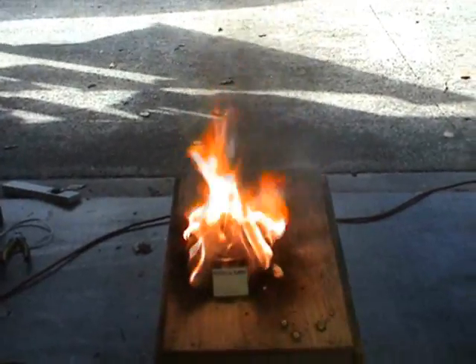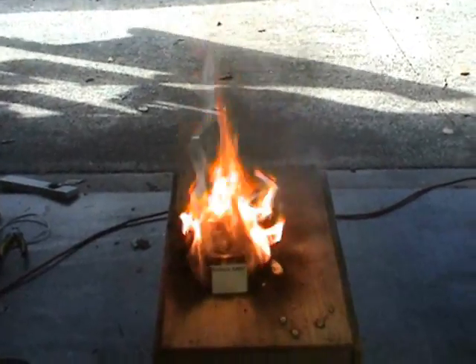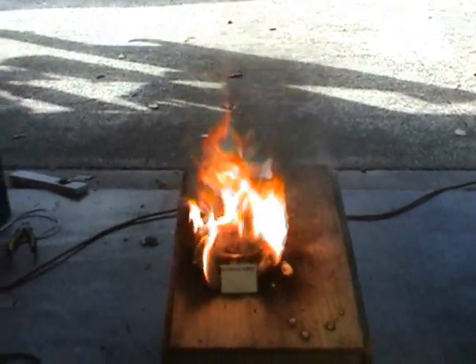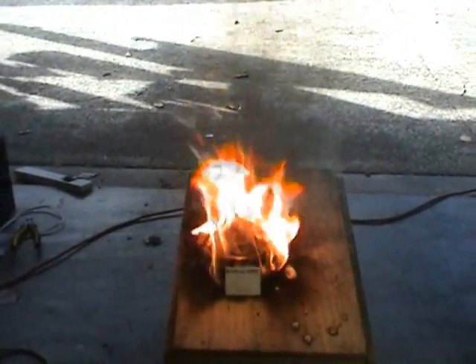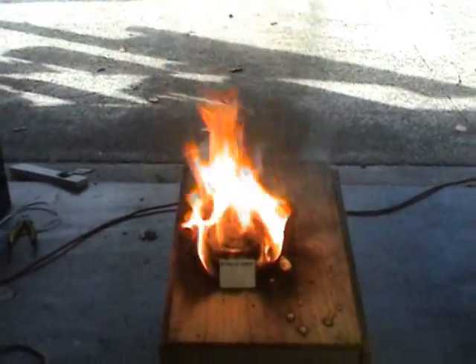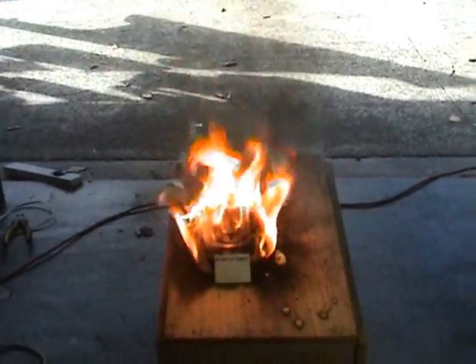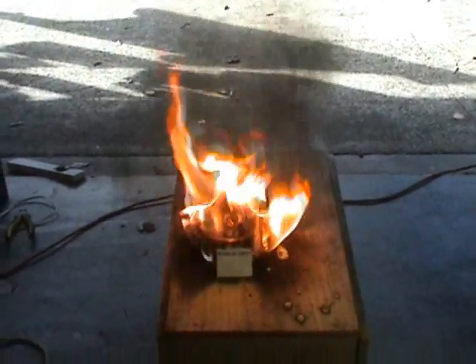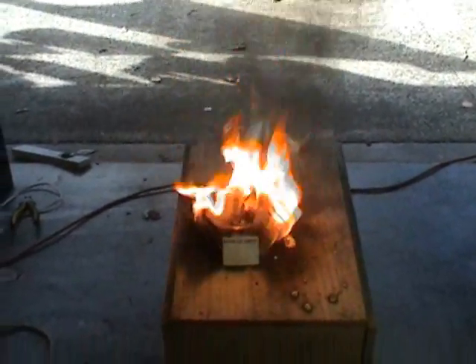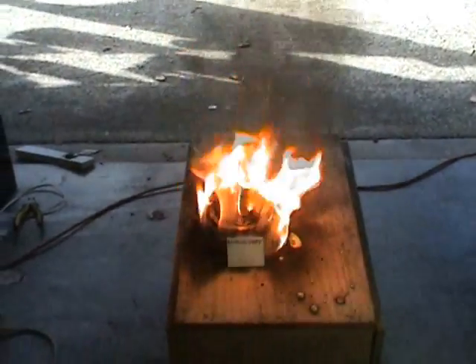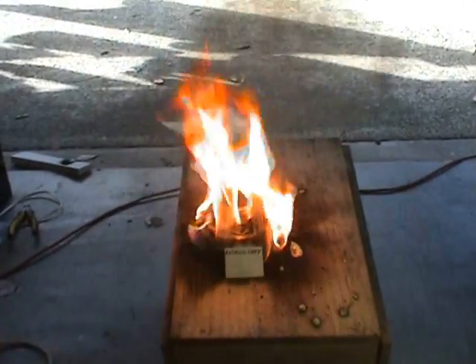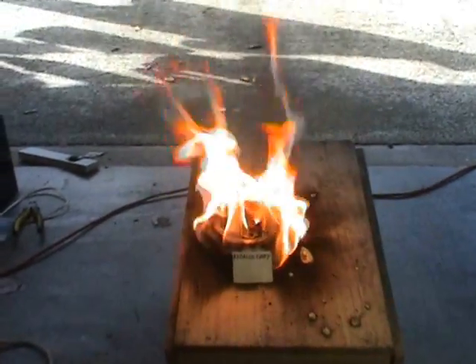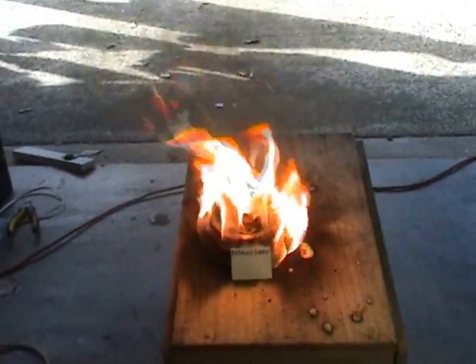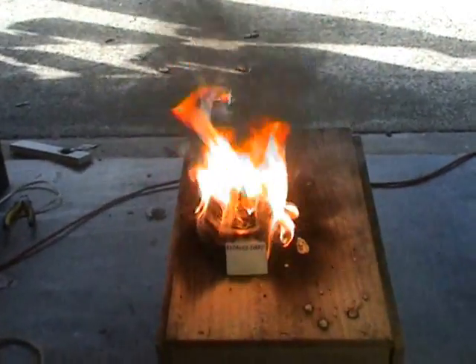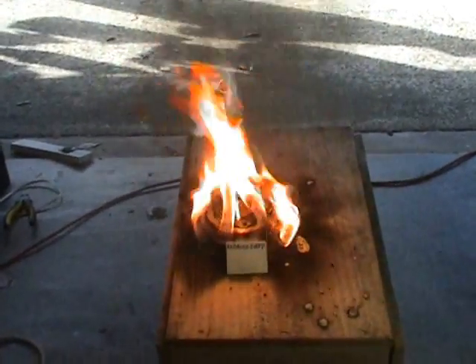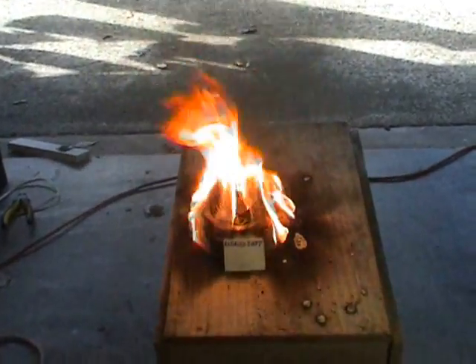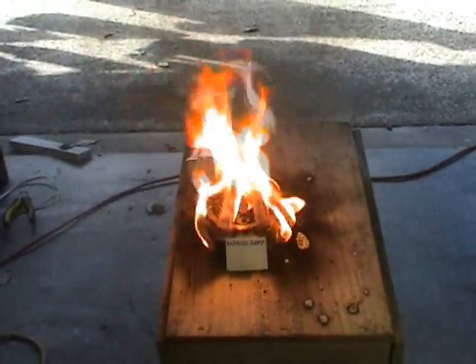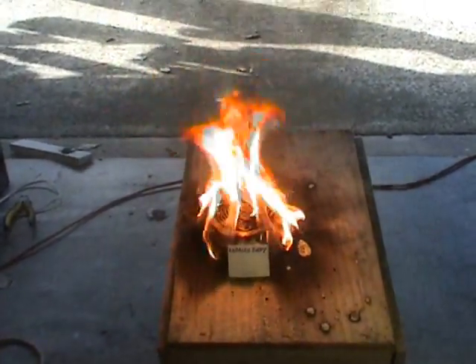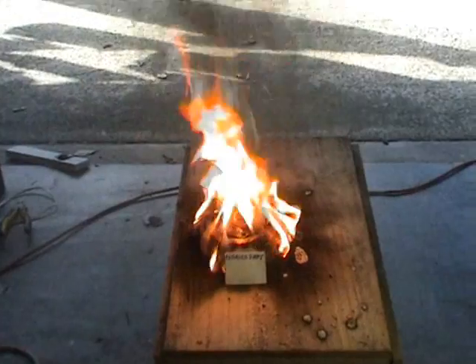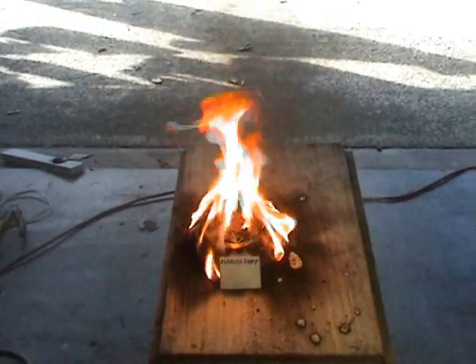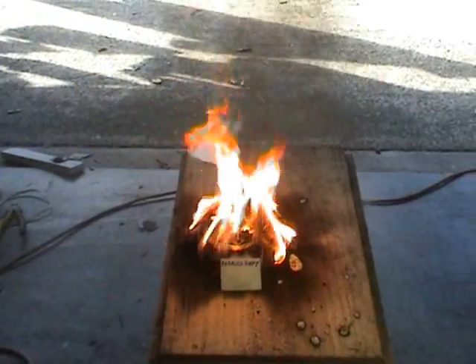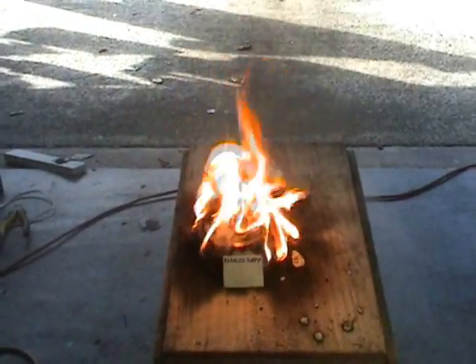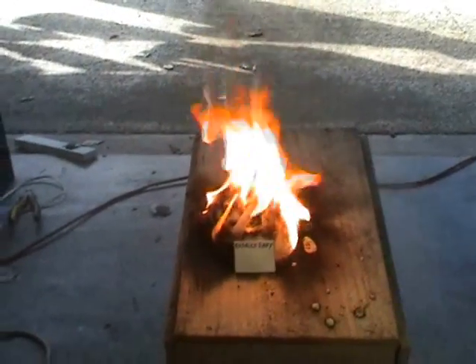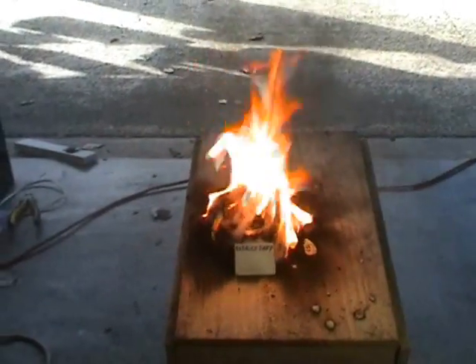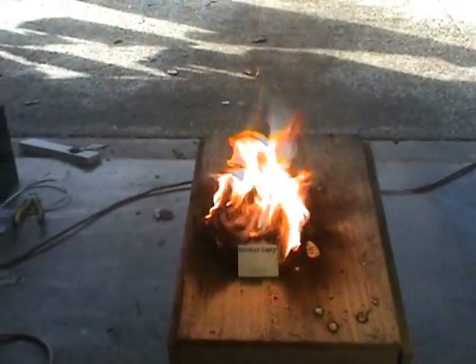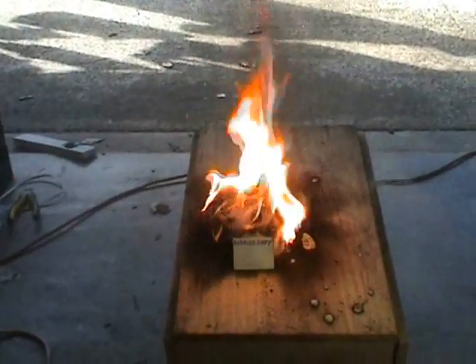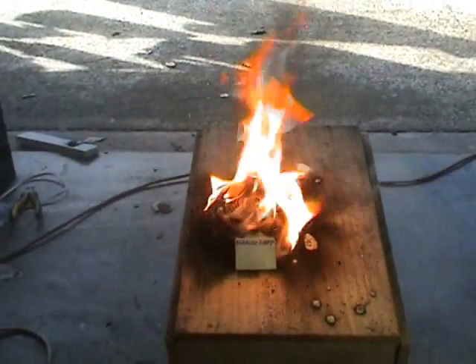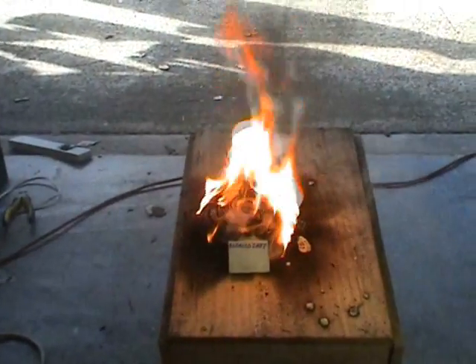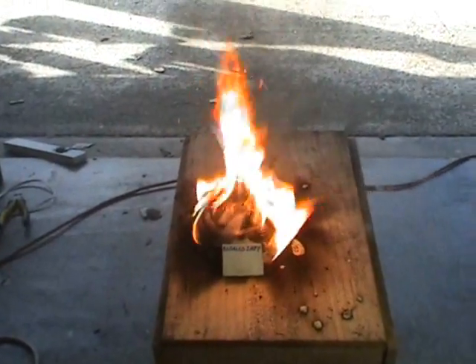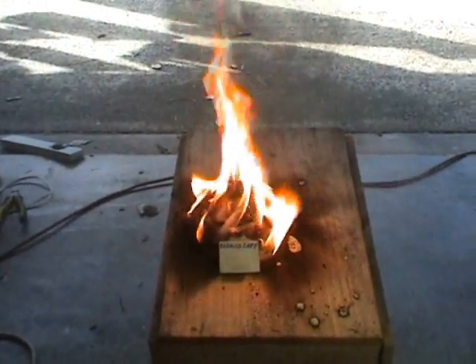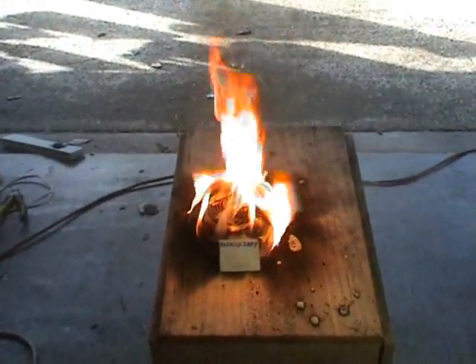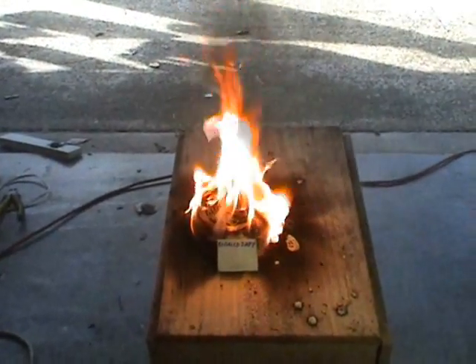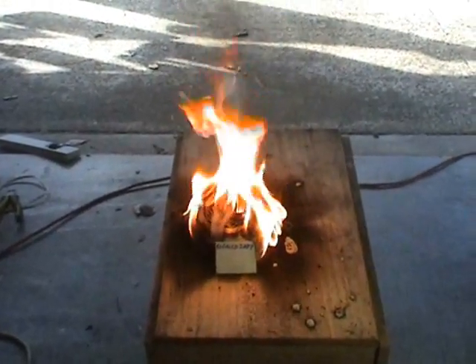That happens when the smoke alarm is overvolt it. It's about 24 volts. It's a bit of enhancement of course.